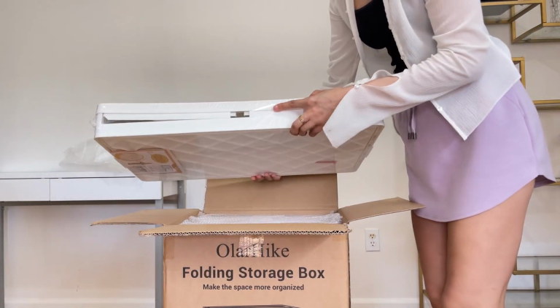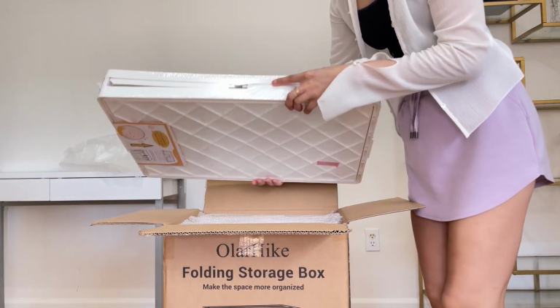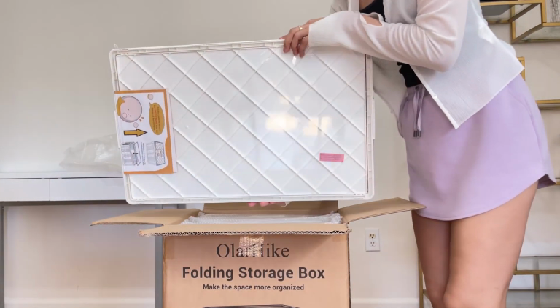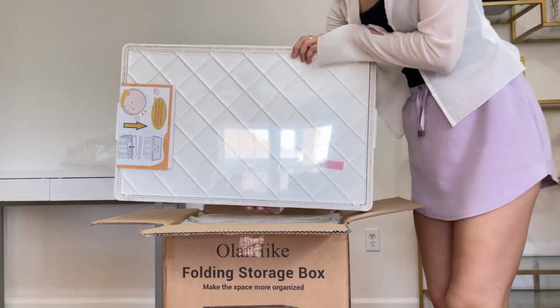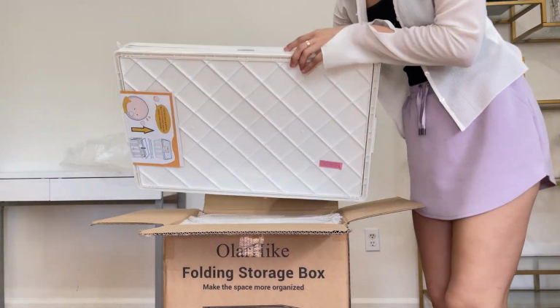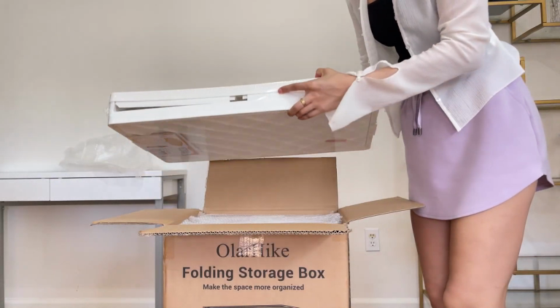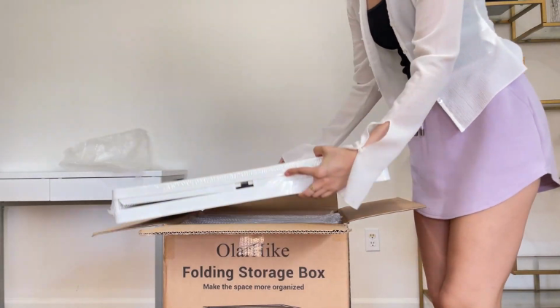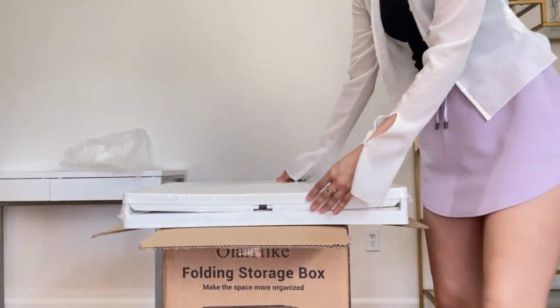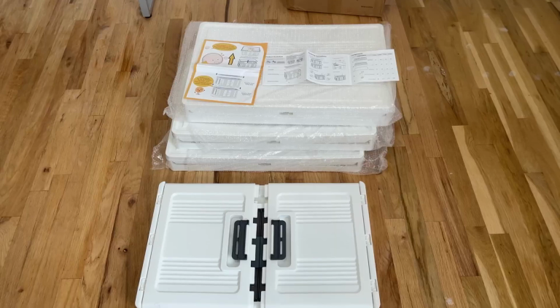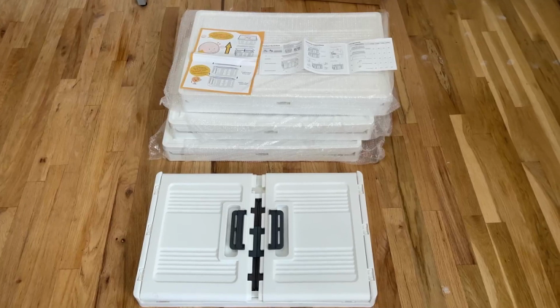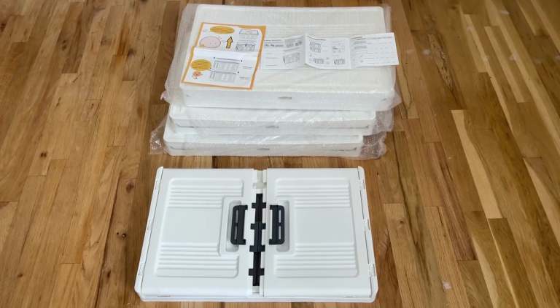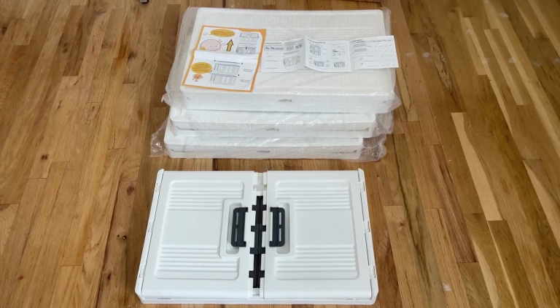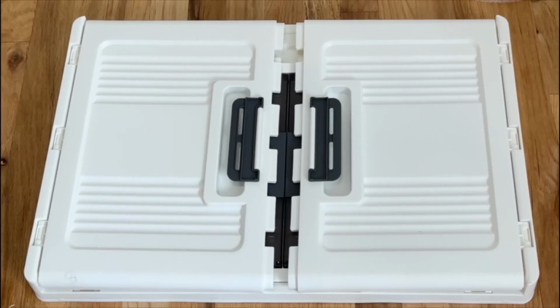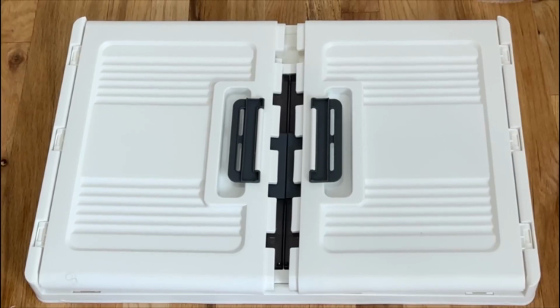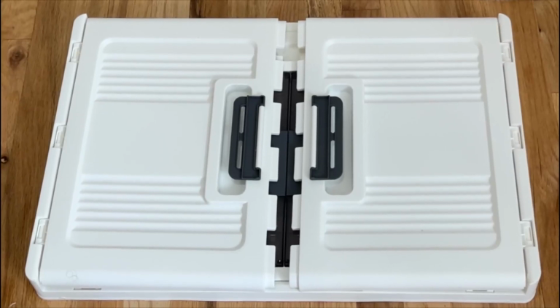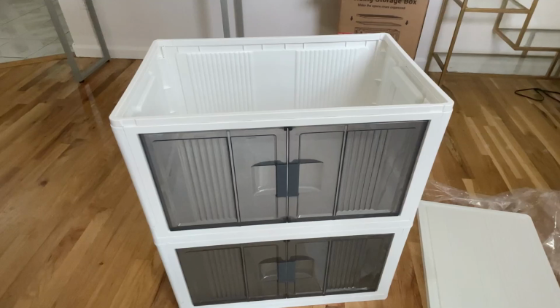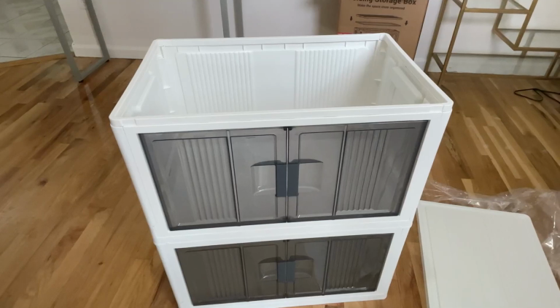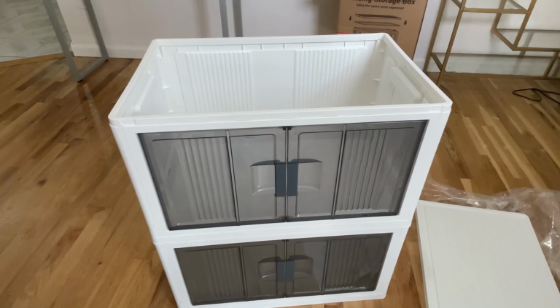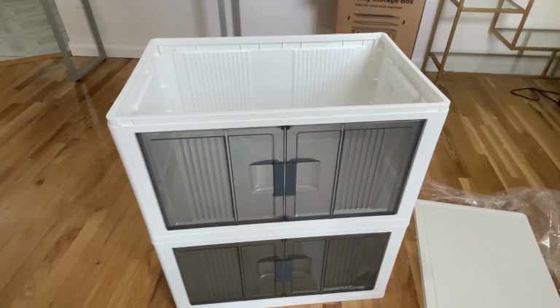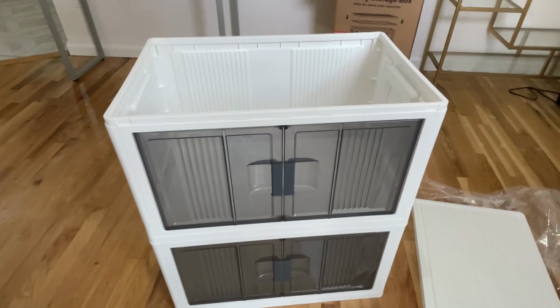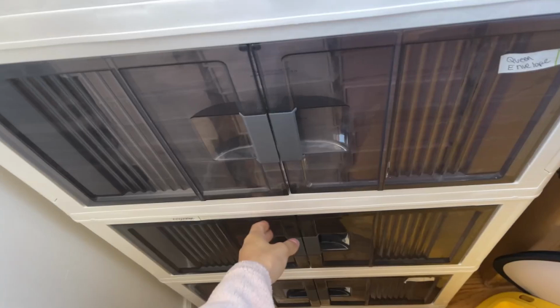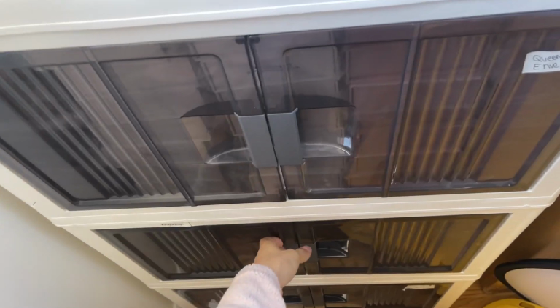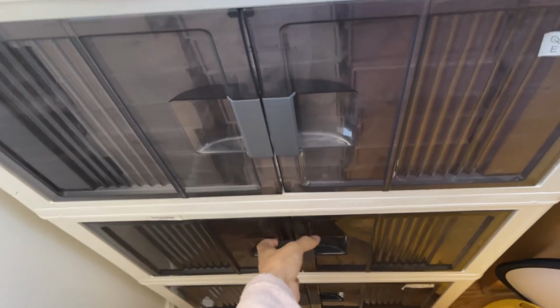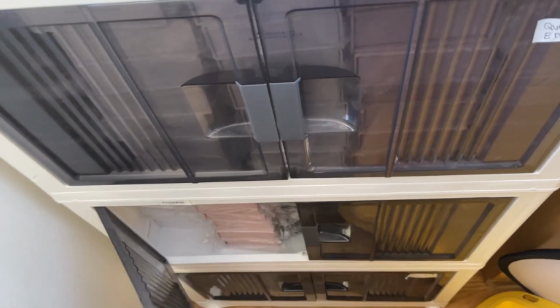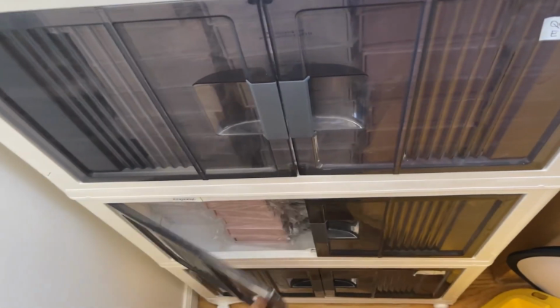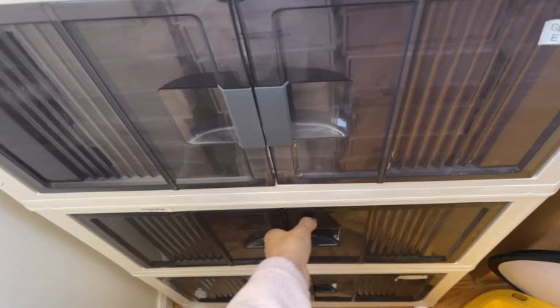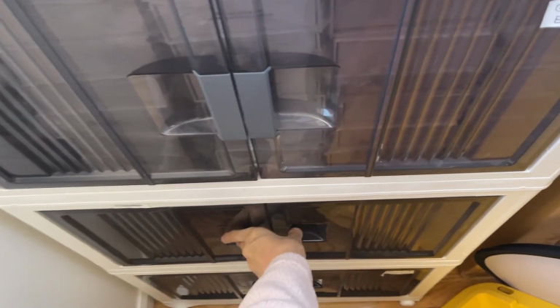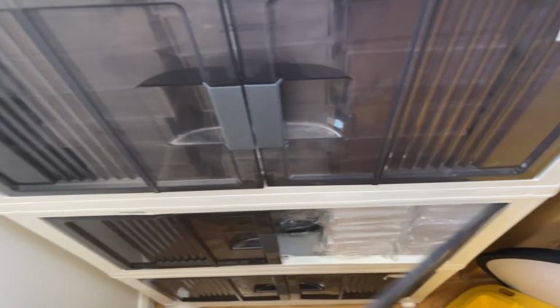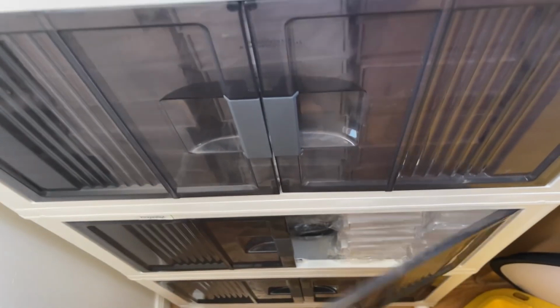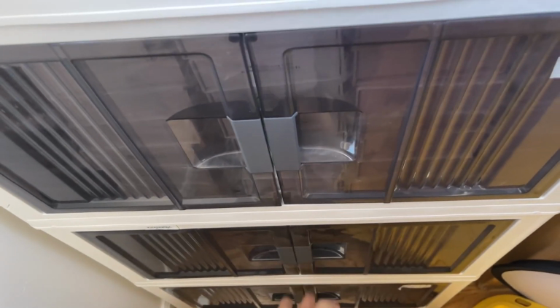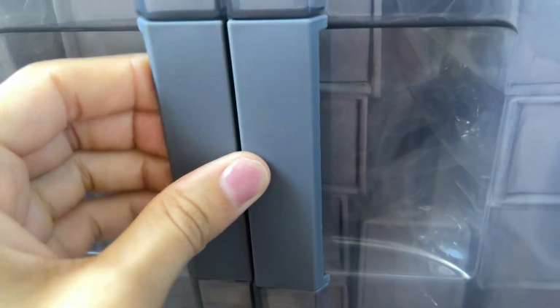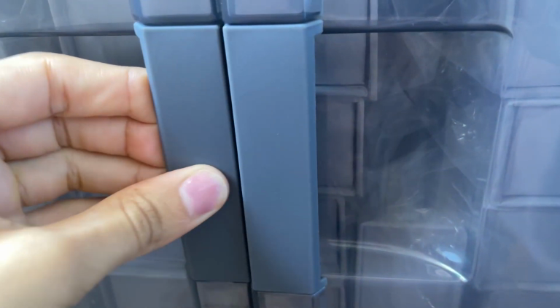First things first, the biggest issue that I have when it comes to storage boxes is that once you put stuff inside, stack them up, and then go back and try to find something, it's almost impossible to know what's inside each box — and I feel like this solved my problem.